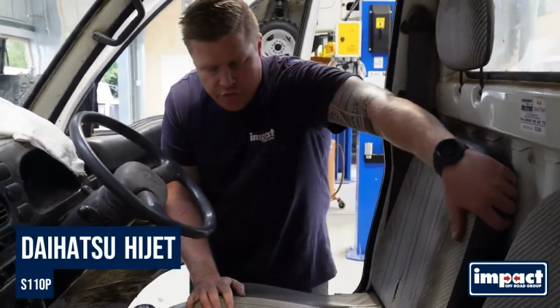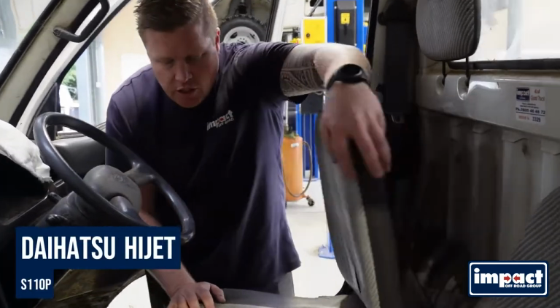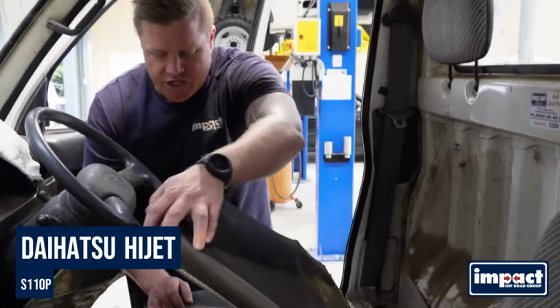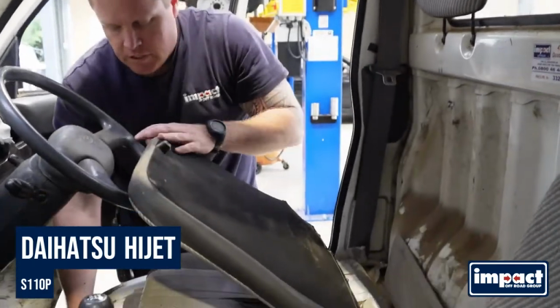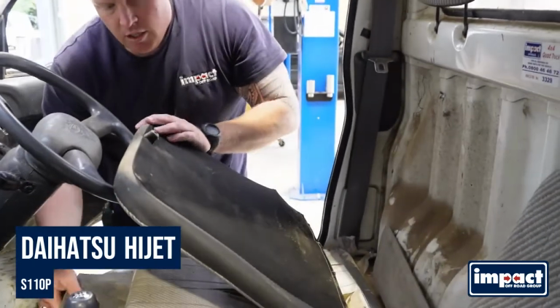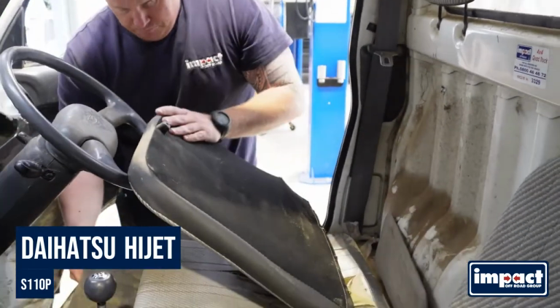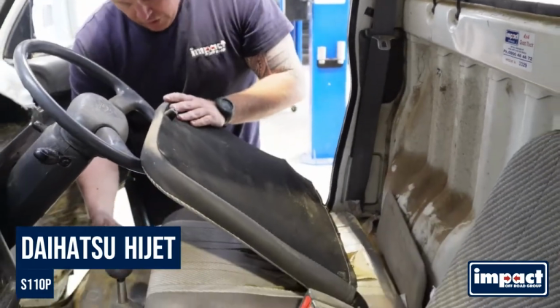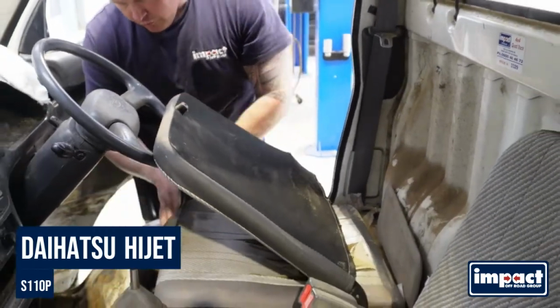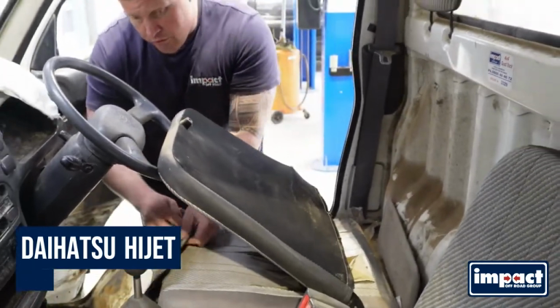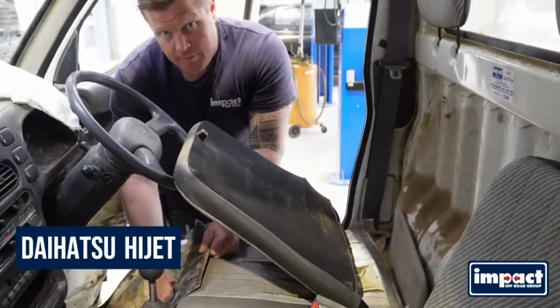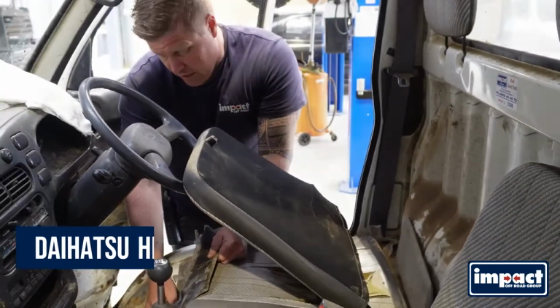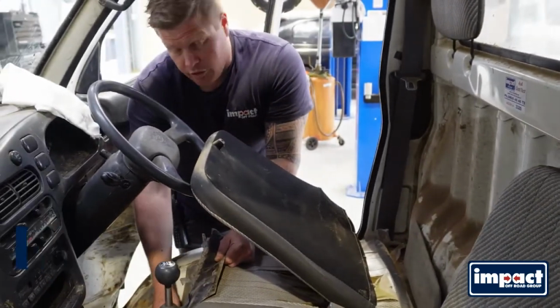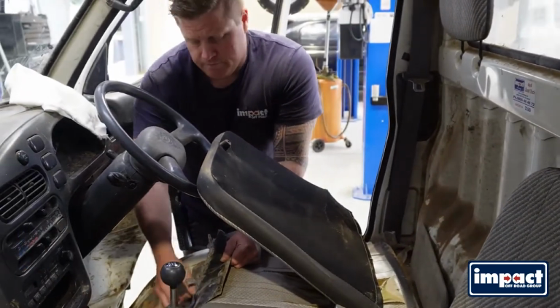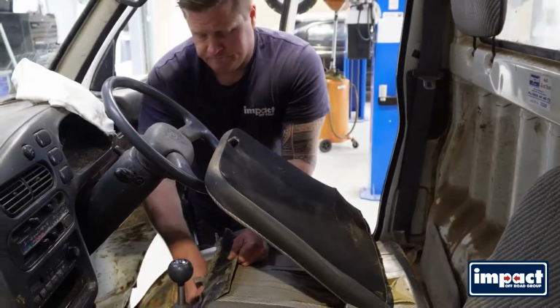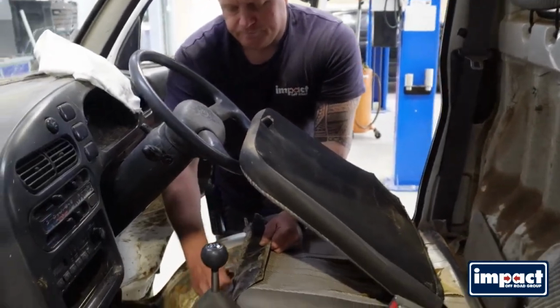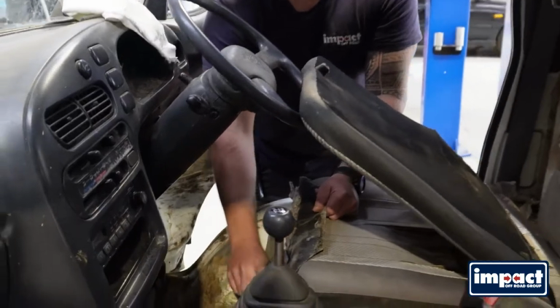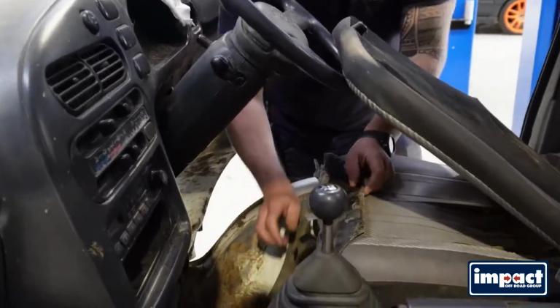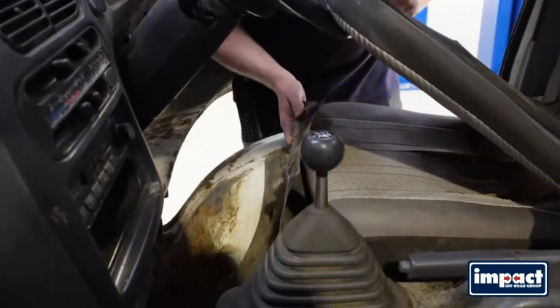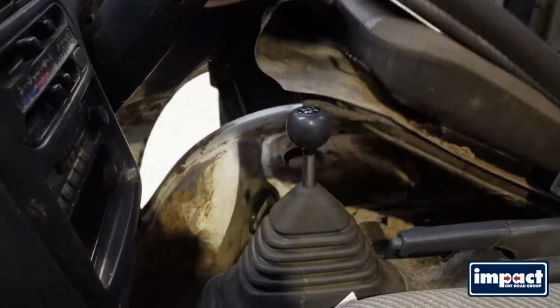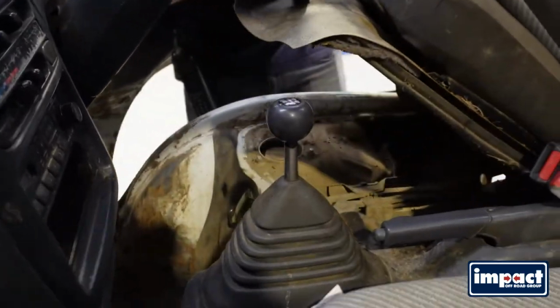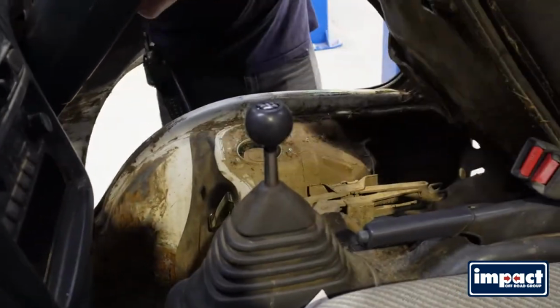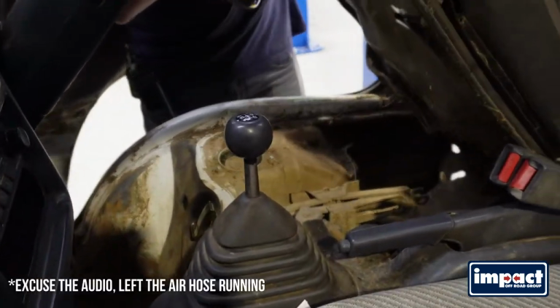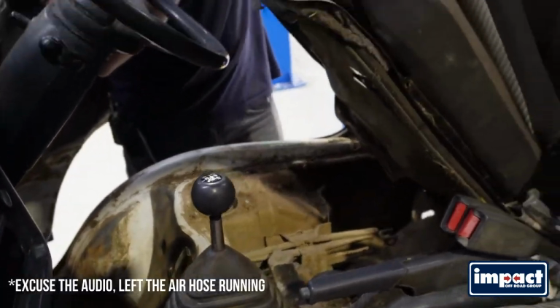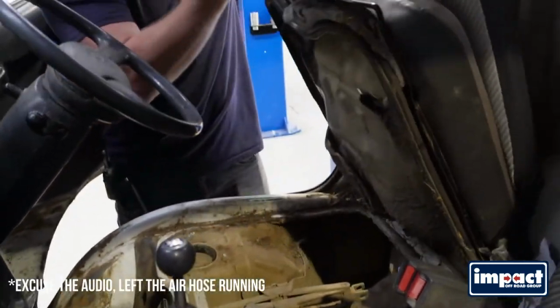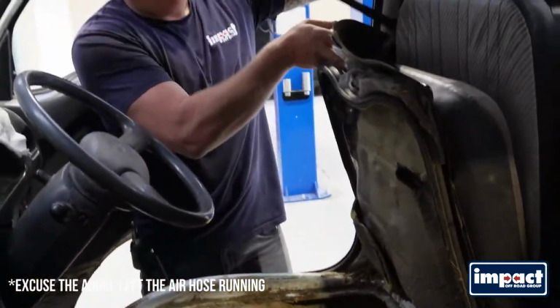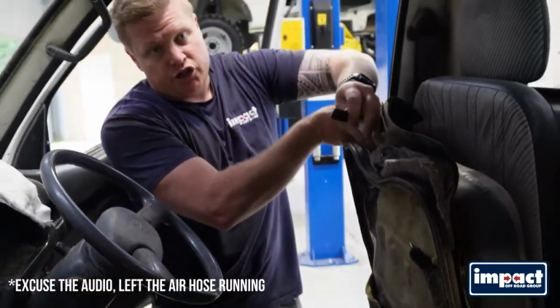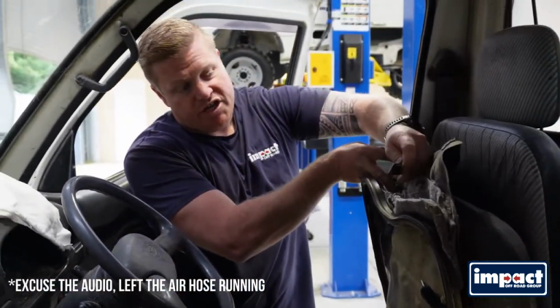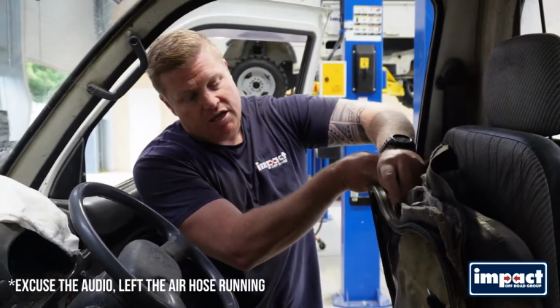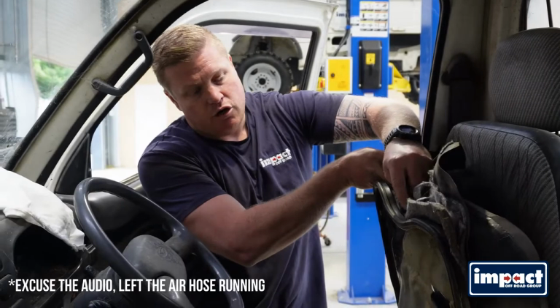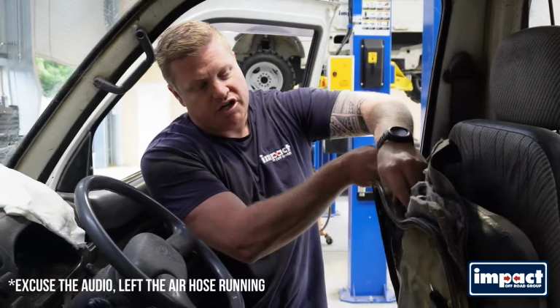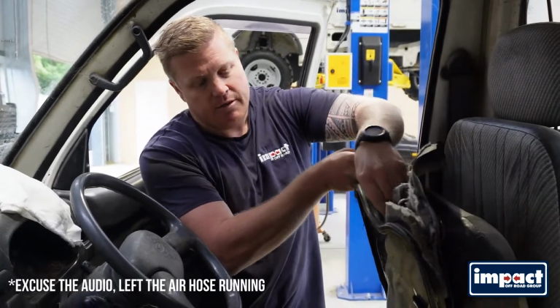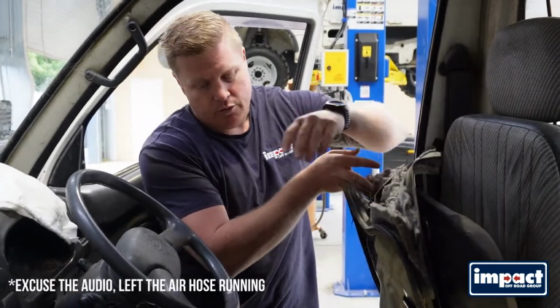First you're going to lift your seat up. The seat will fold forward and there's a clip on the front. Under the clip, lift your seat. If it's still got it, it should have a tag here so you can hook your seat up and keep it out of the way.